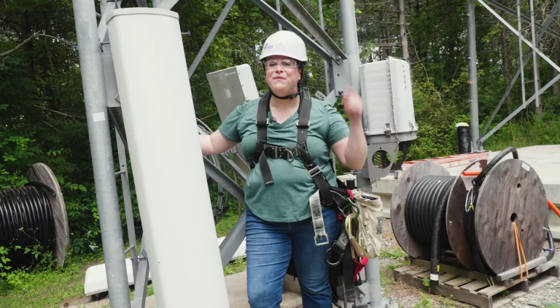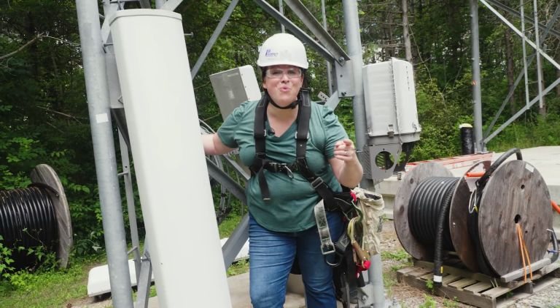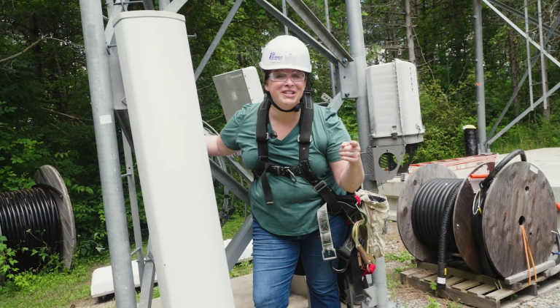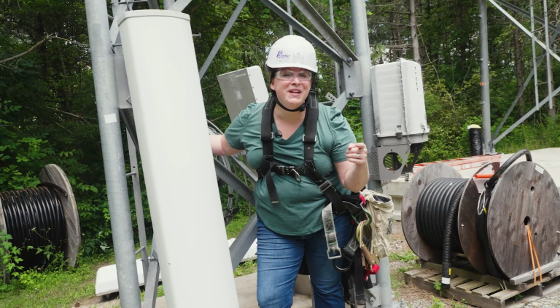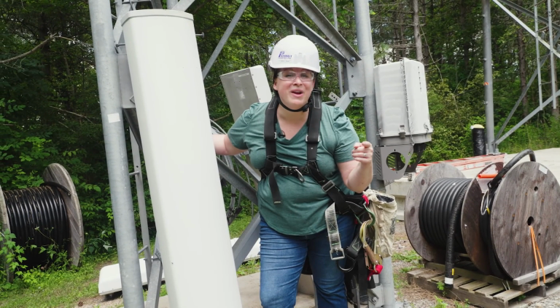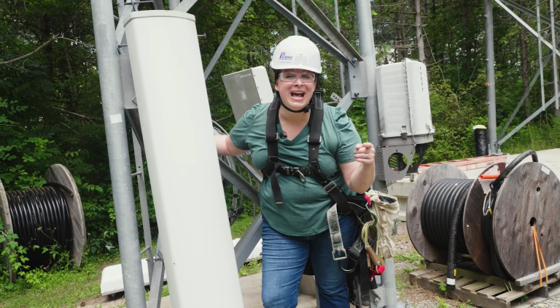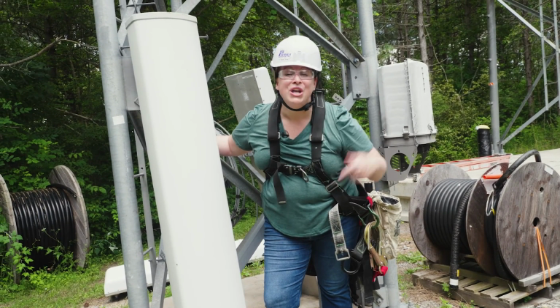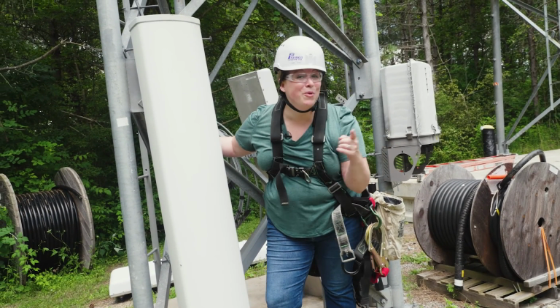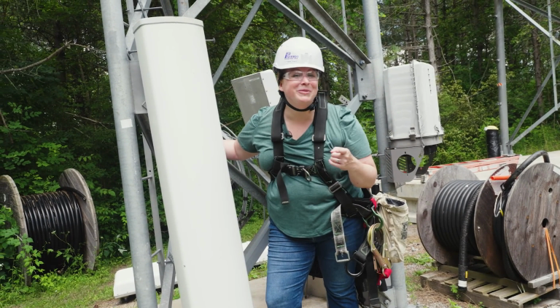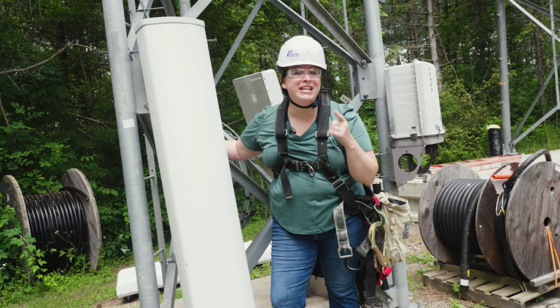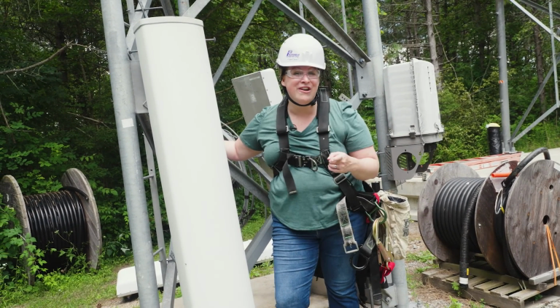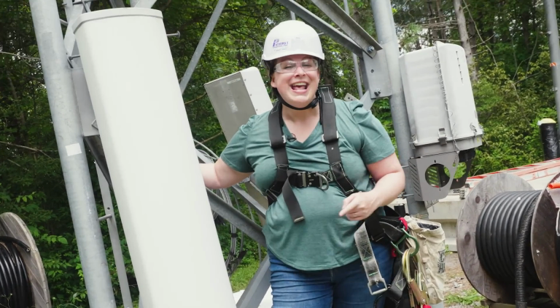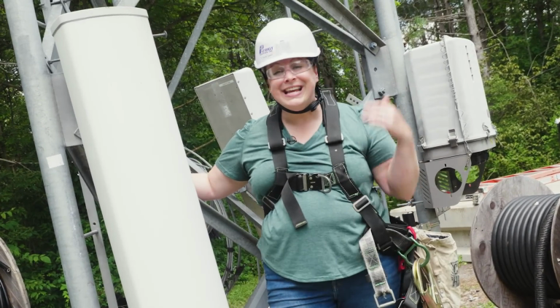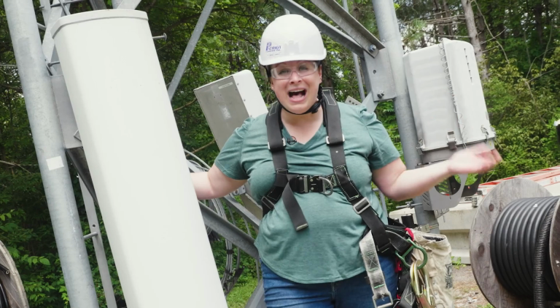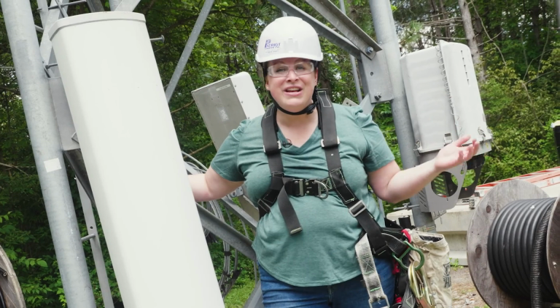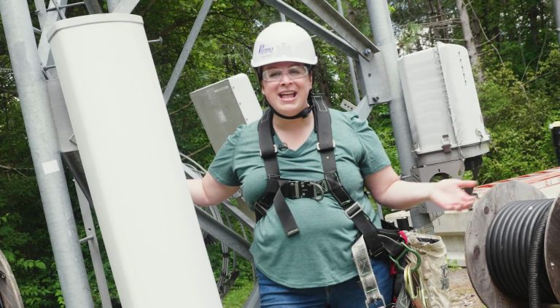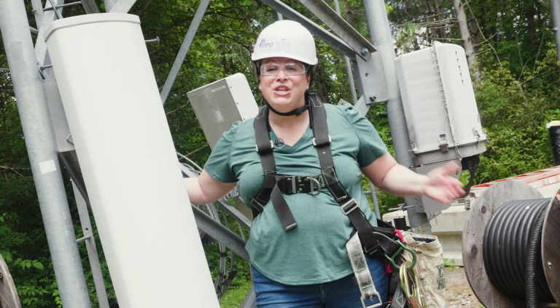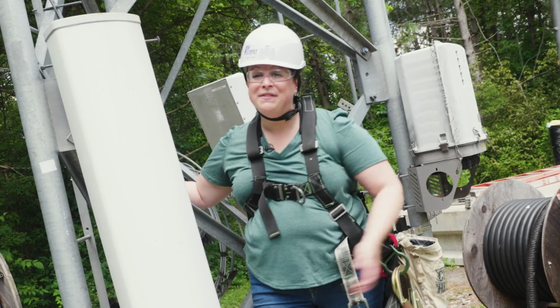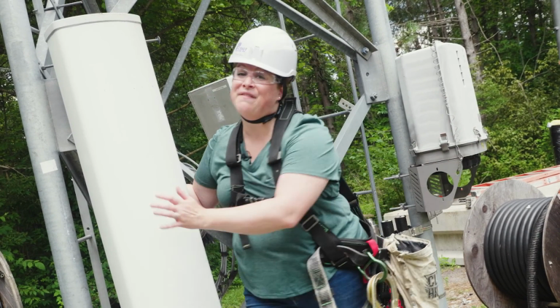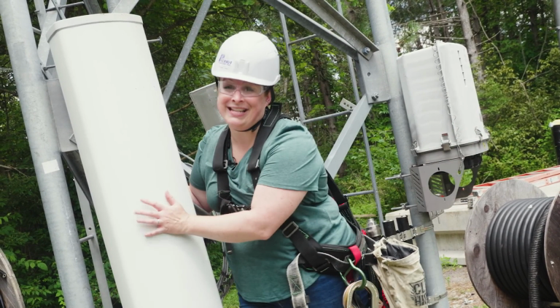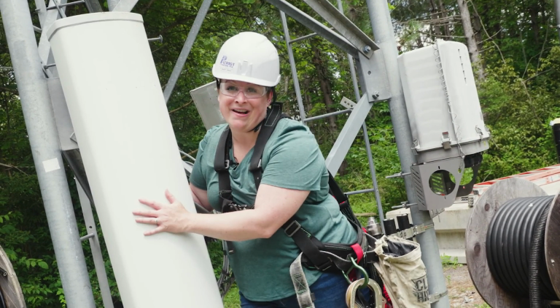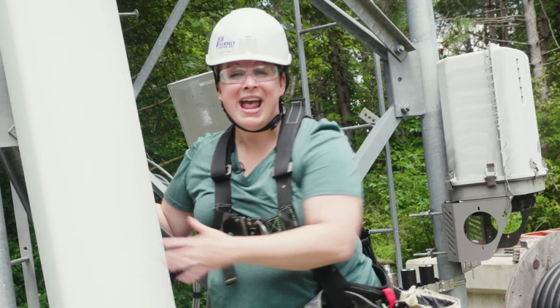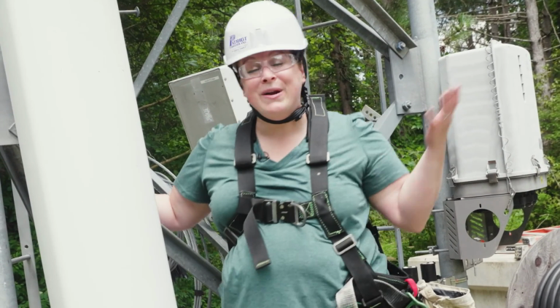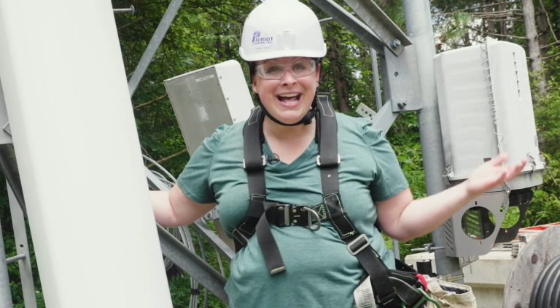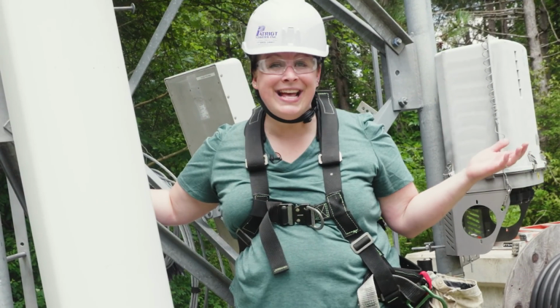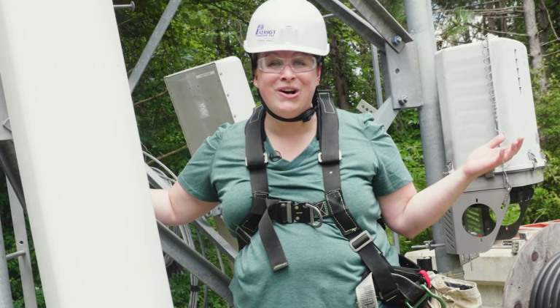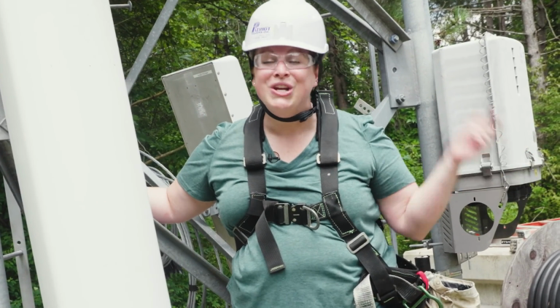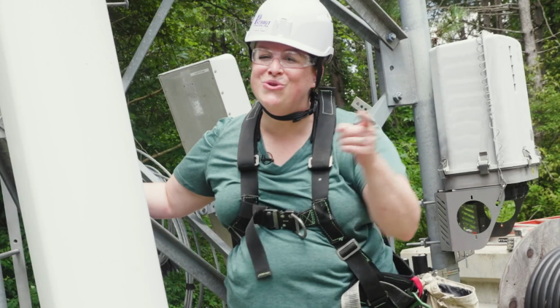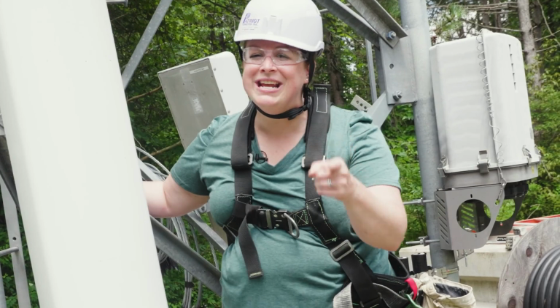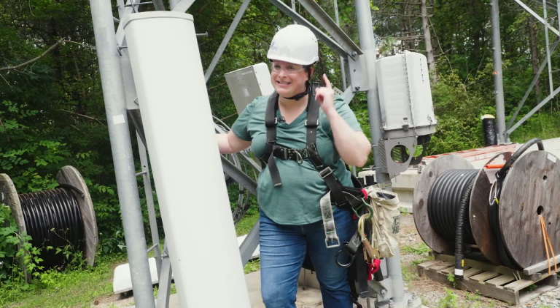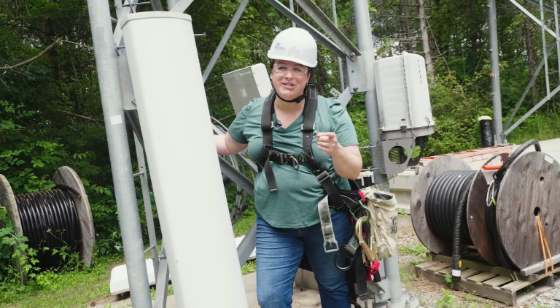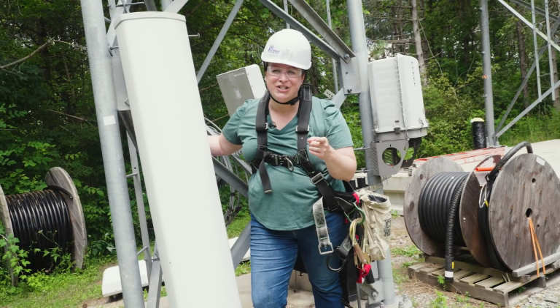If you're watching this video right now, you're probably on the internet. And to get on the internet, you have to have an antenna. And for an antenna to get installed, you need a tower technician.